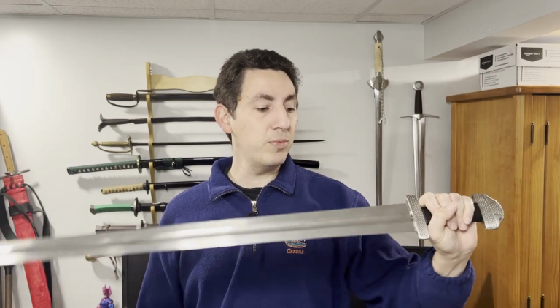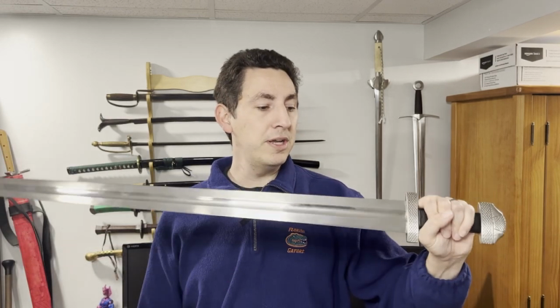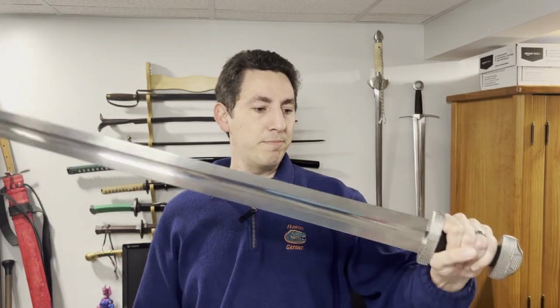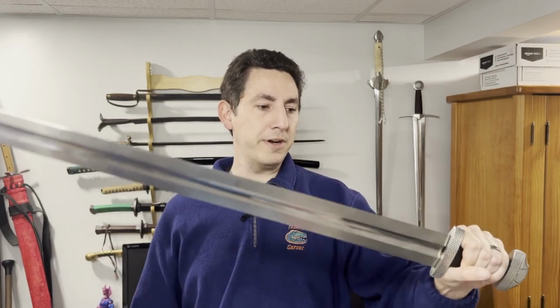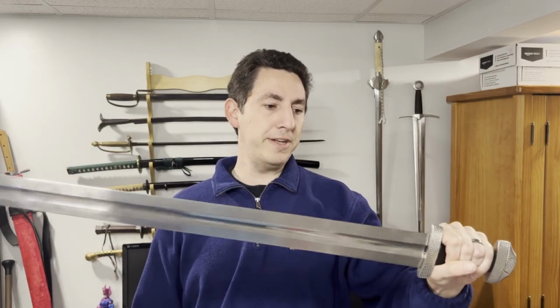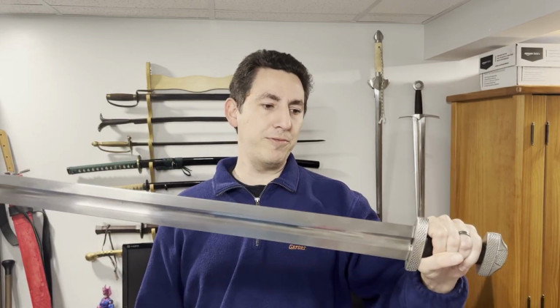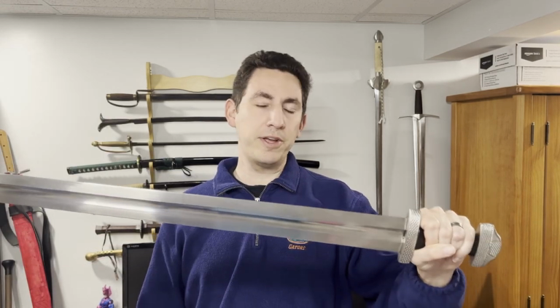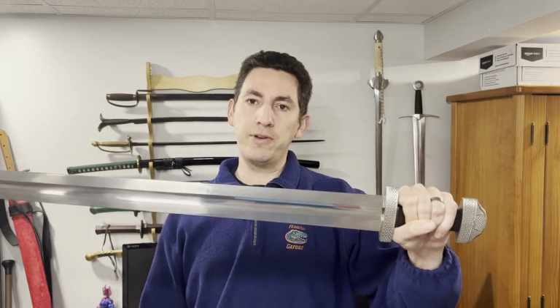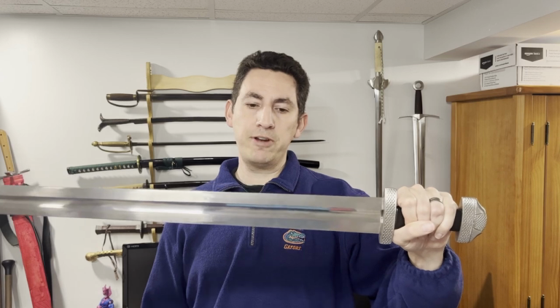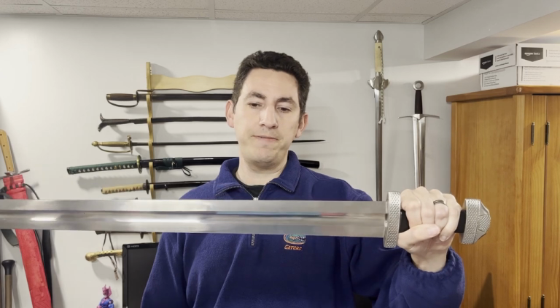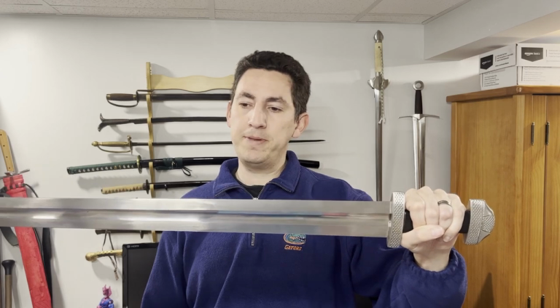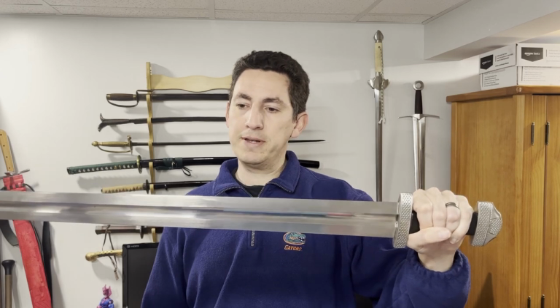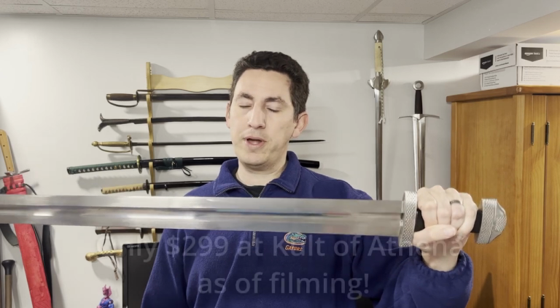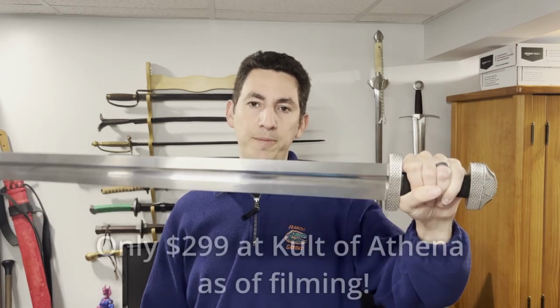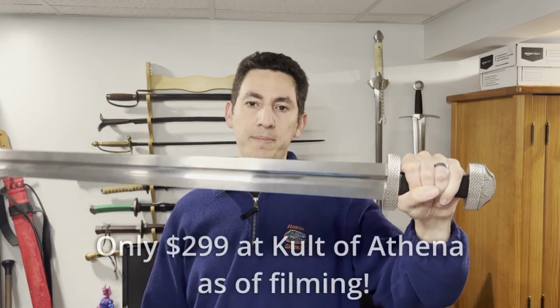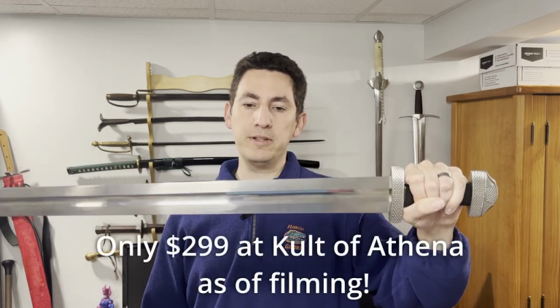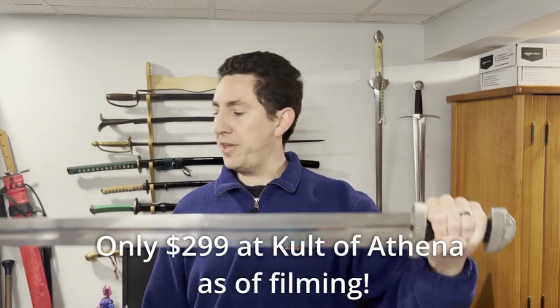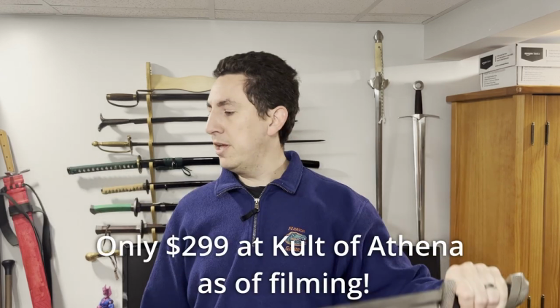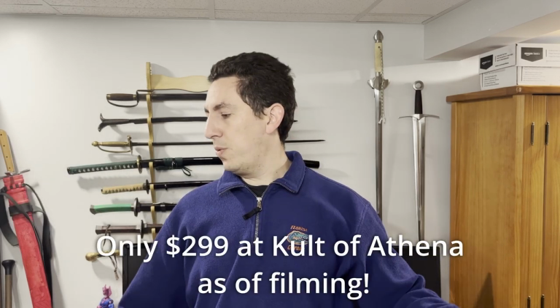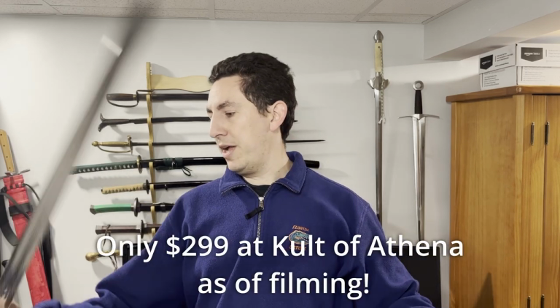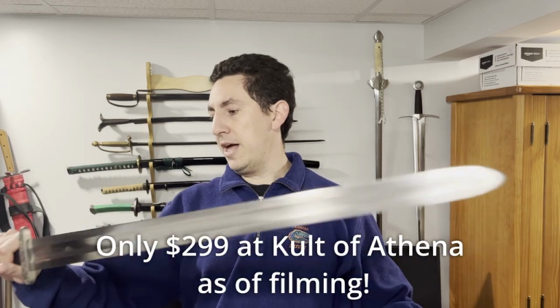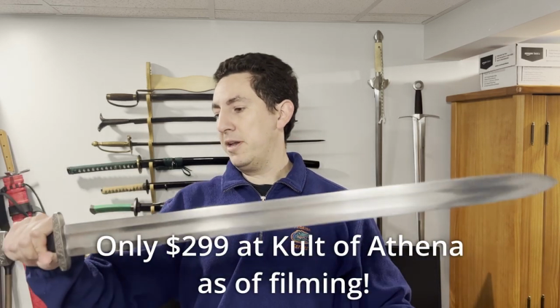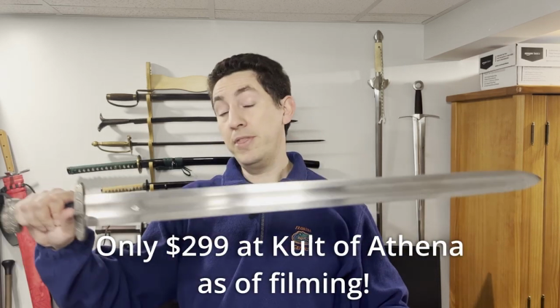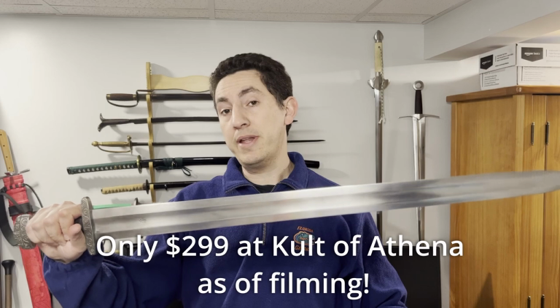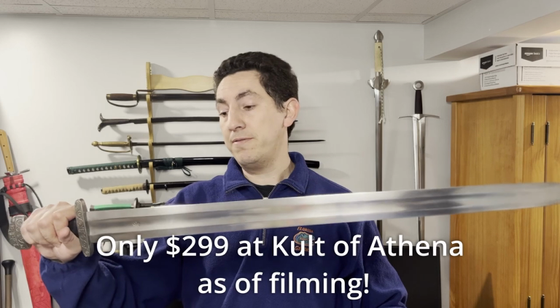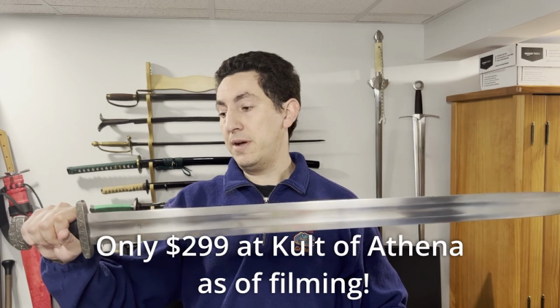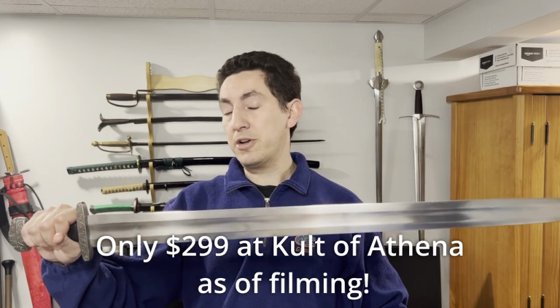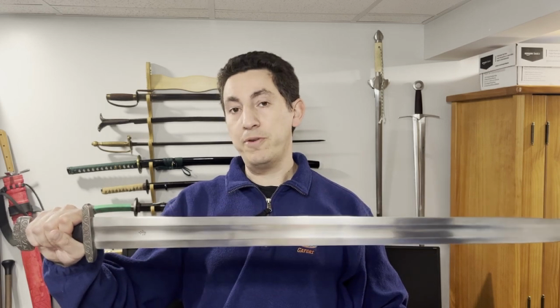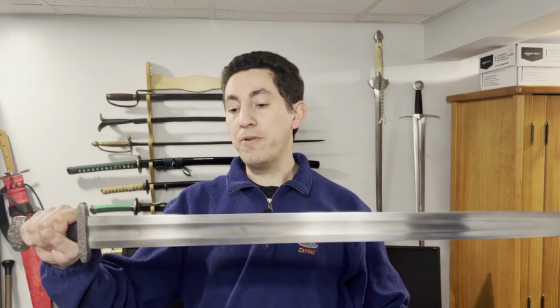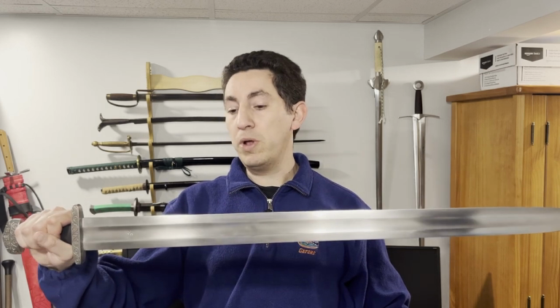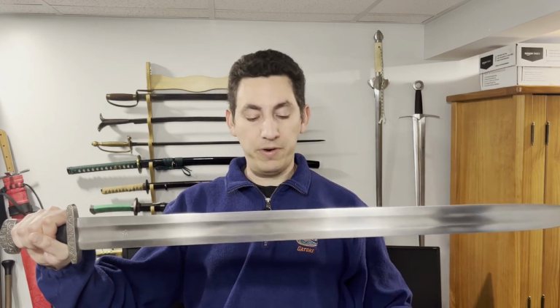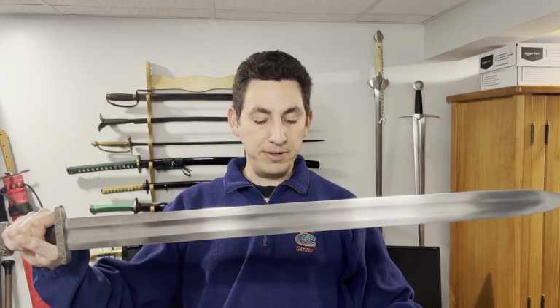This one currently retails for around $350 US if you pick it up at Cult of Athena, whereas the Albion, even though it's out of production, would have been well over $1,000.